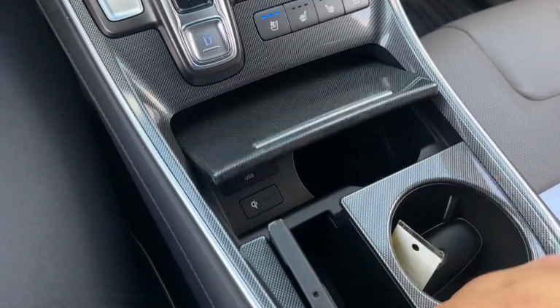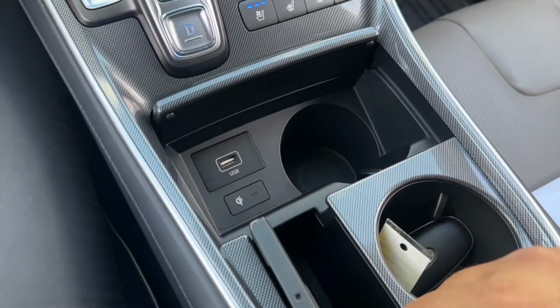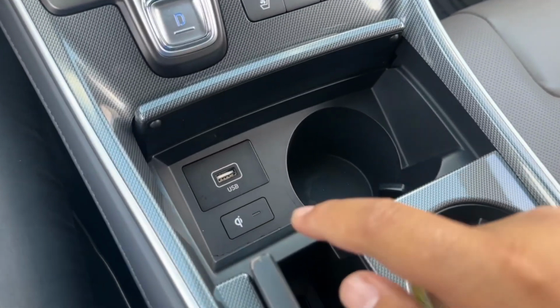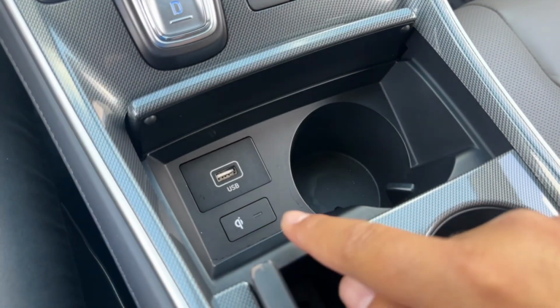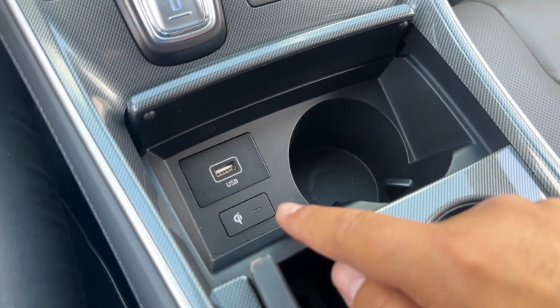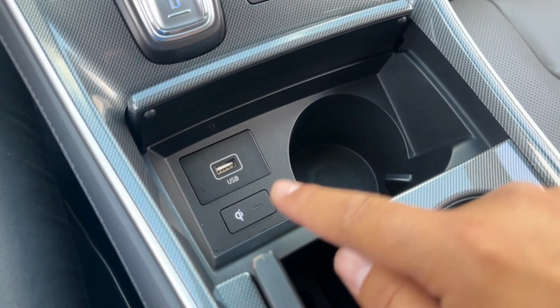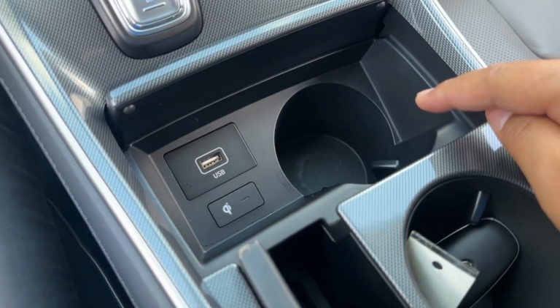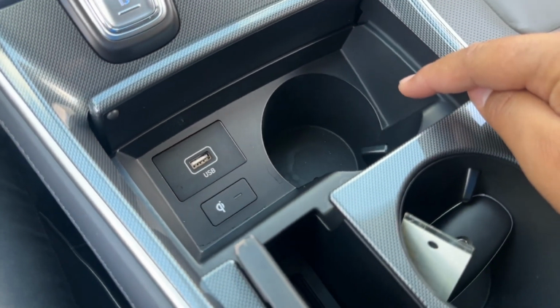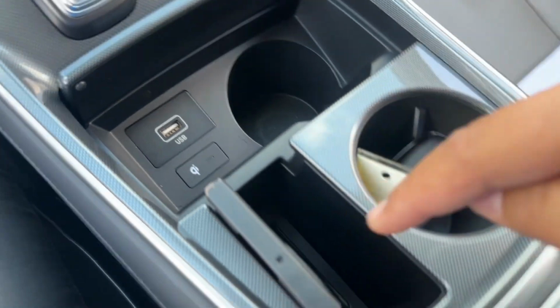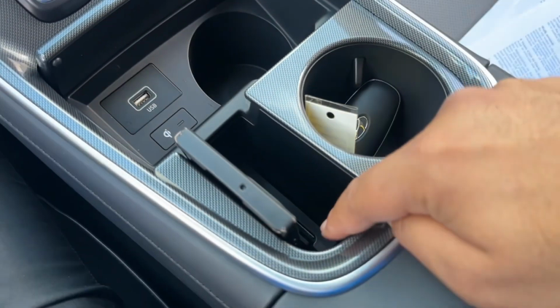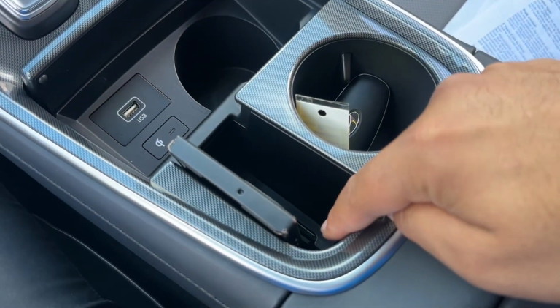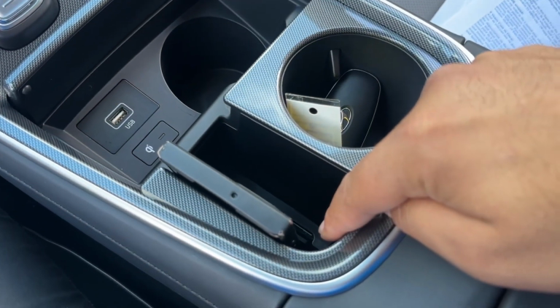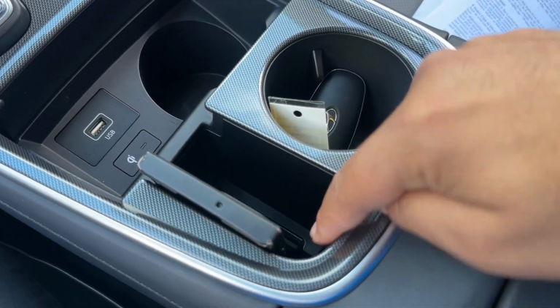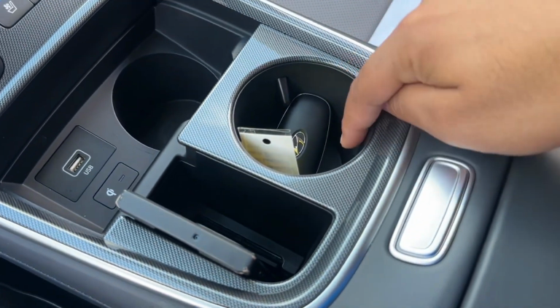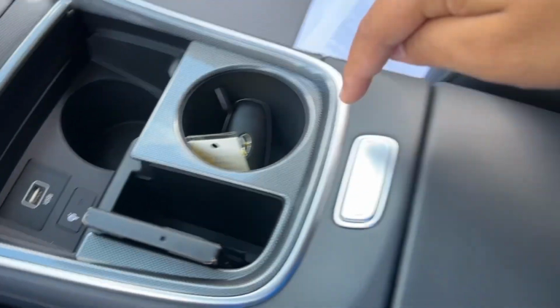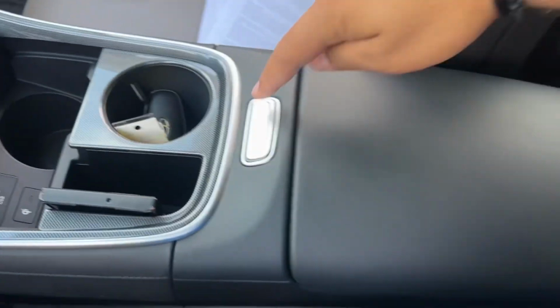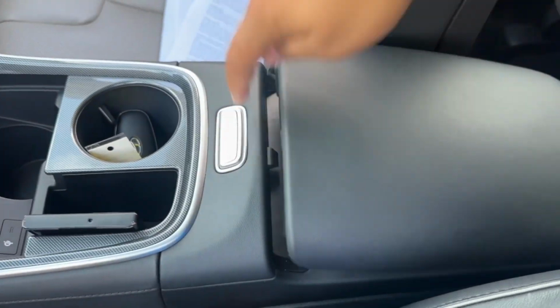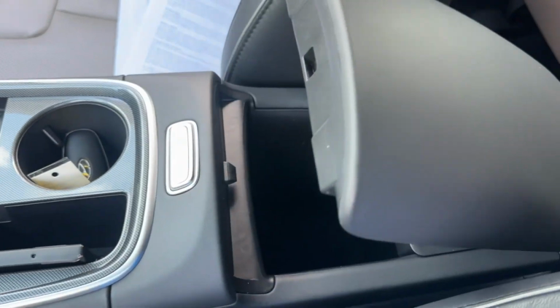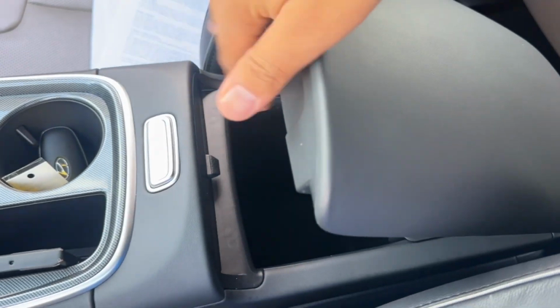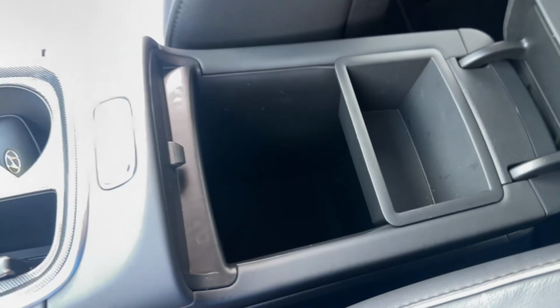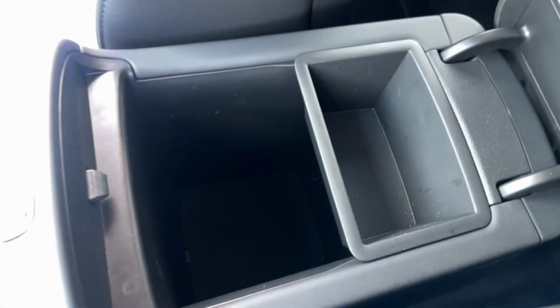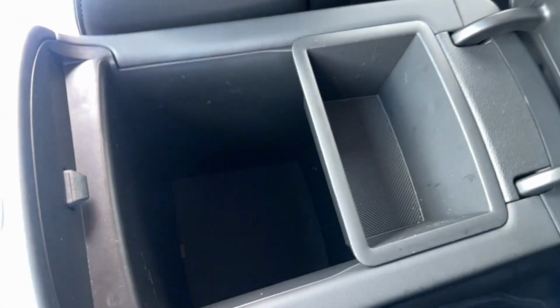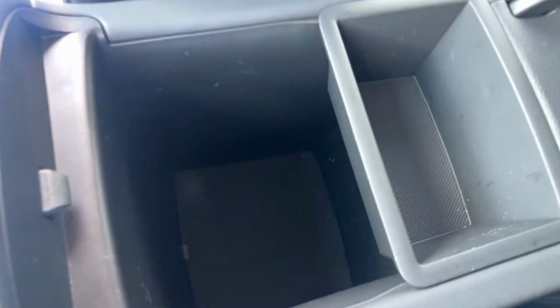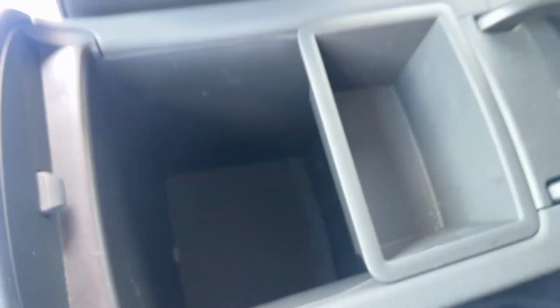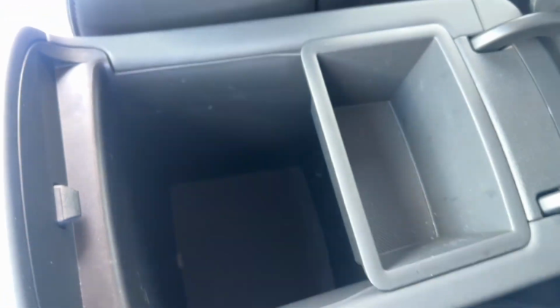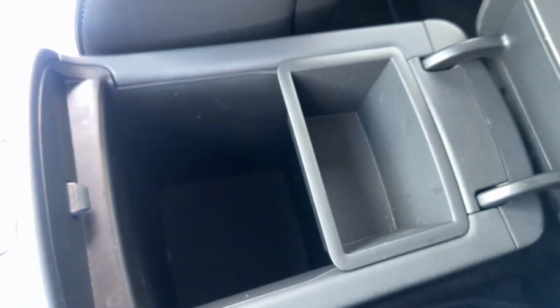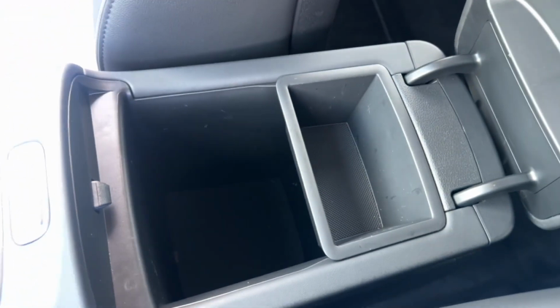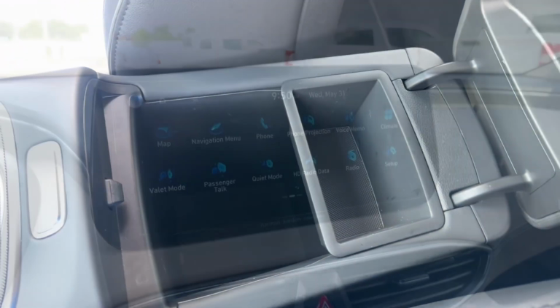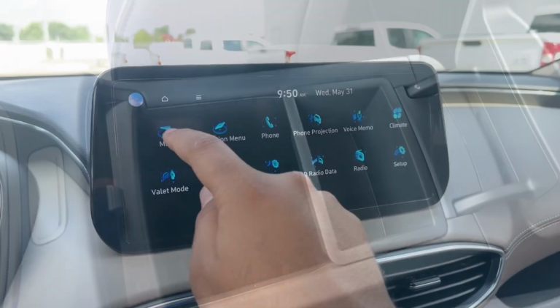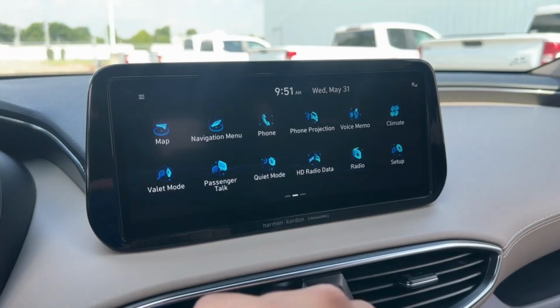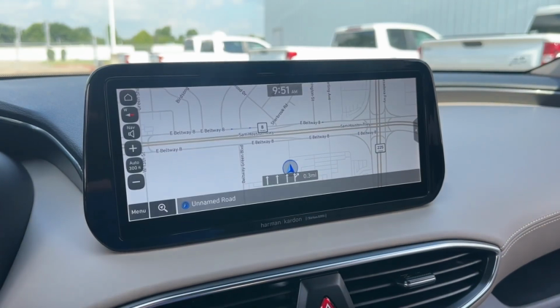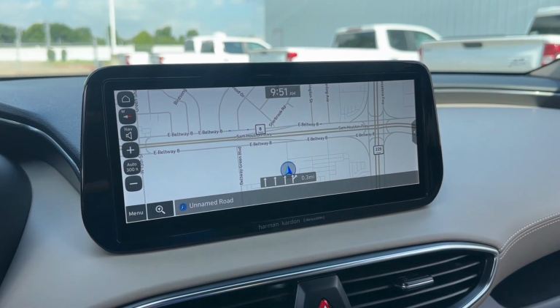Over here you have a USB port, a cup holder, wireless charging, another cup holder, and in the center a deep center storage compartment with a small divider. On the screen you have your maps.